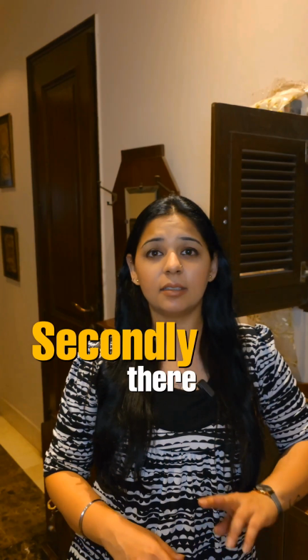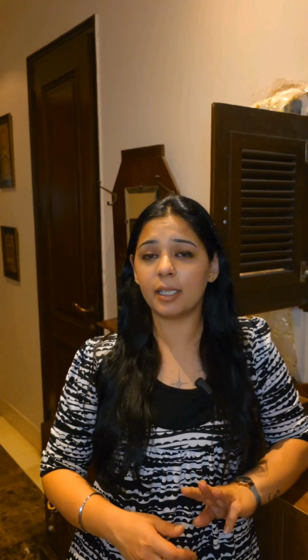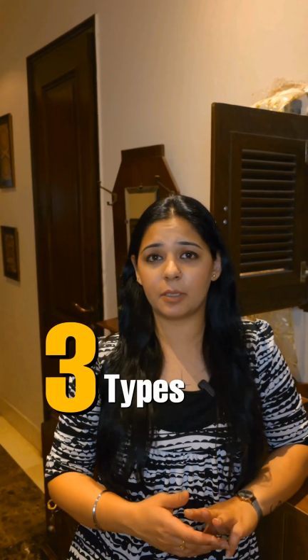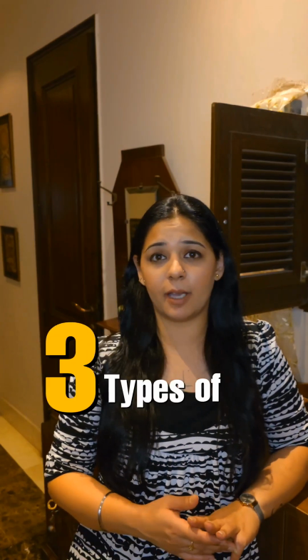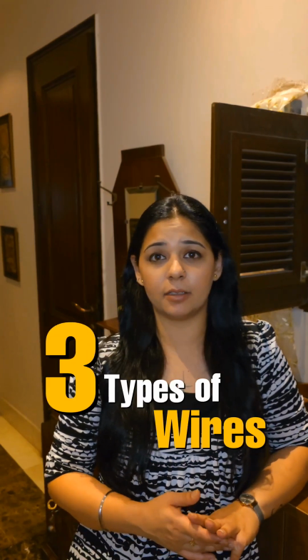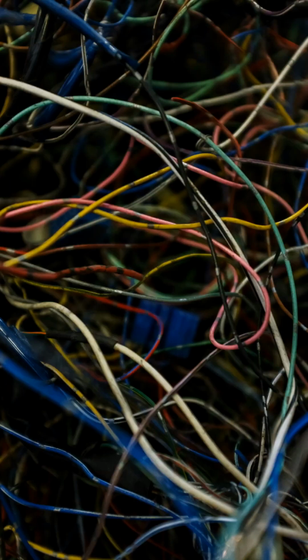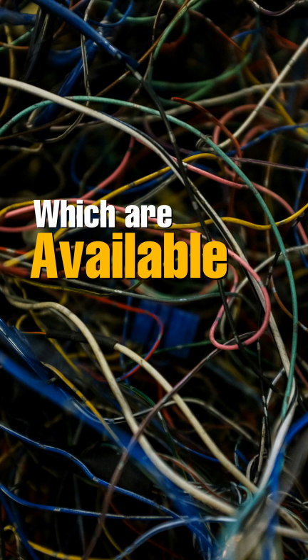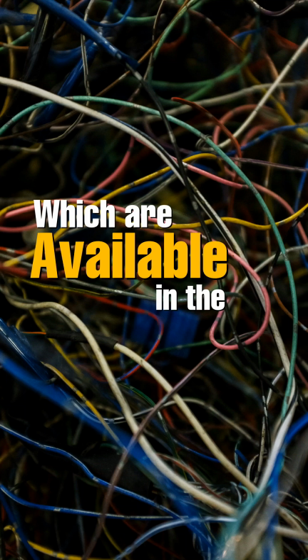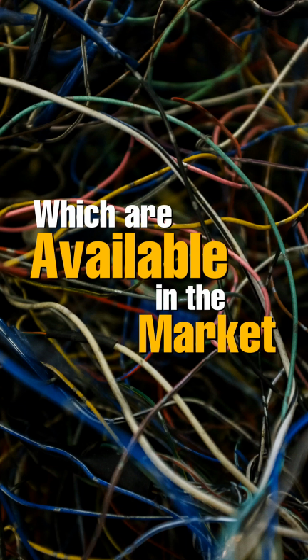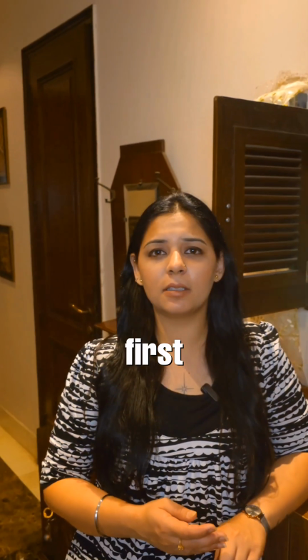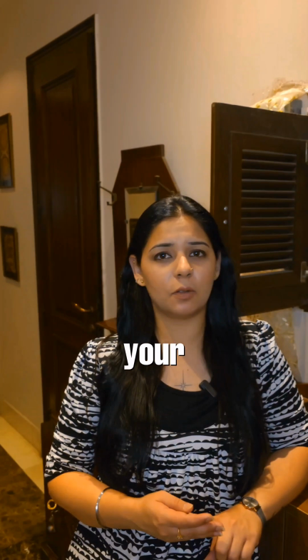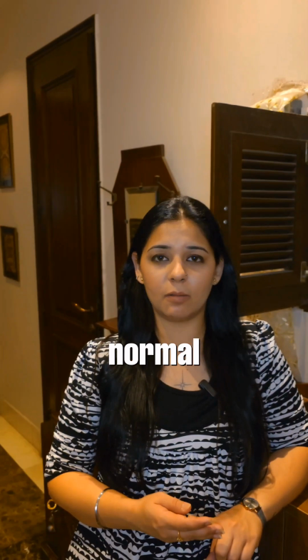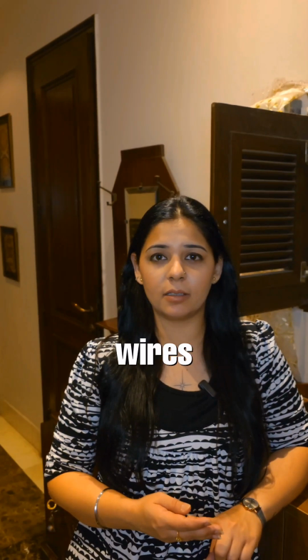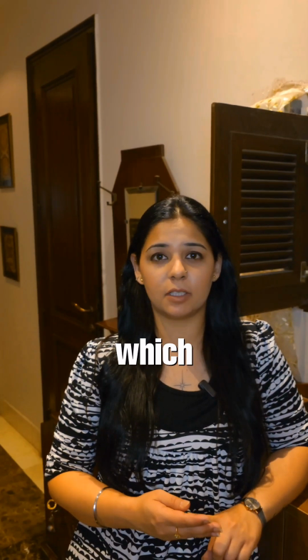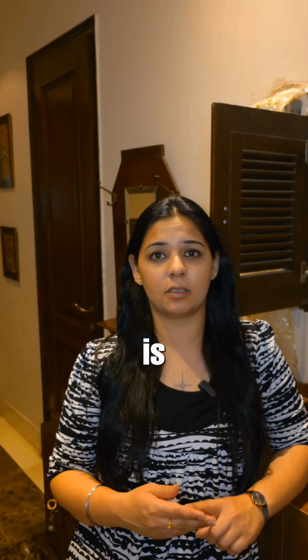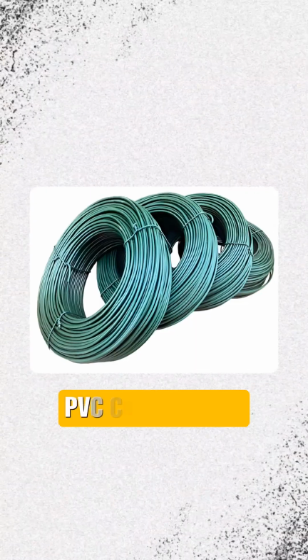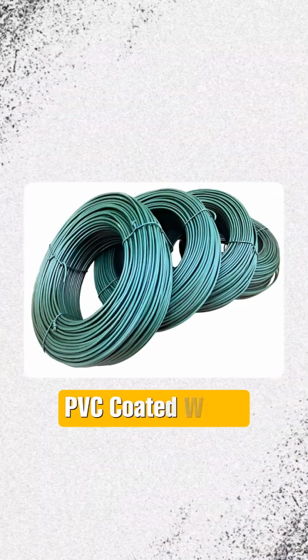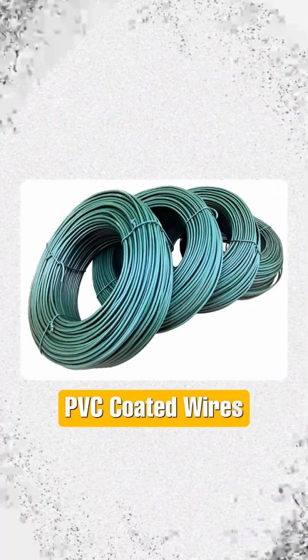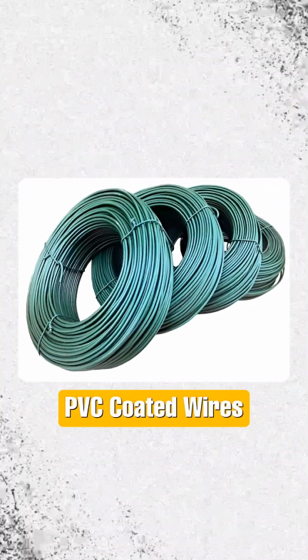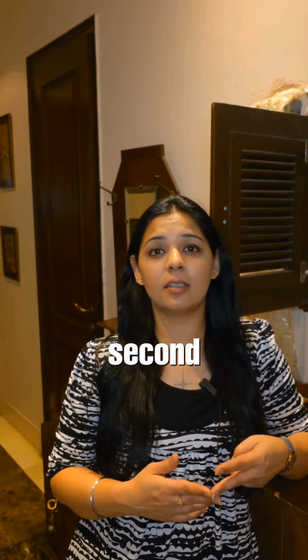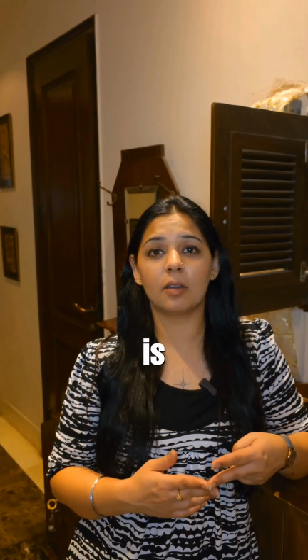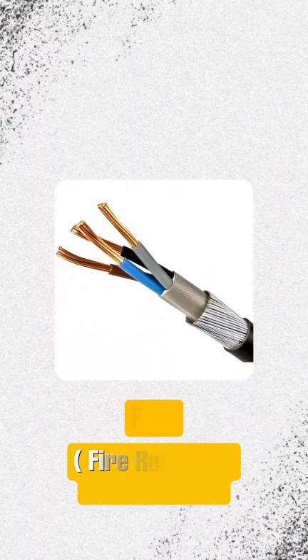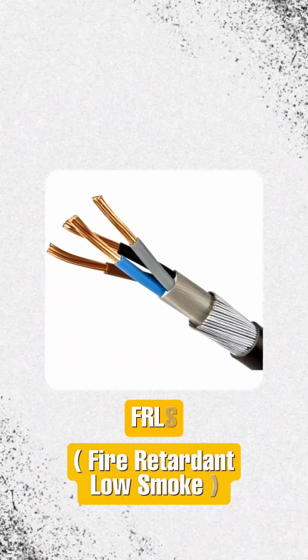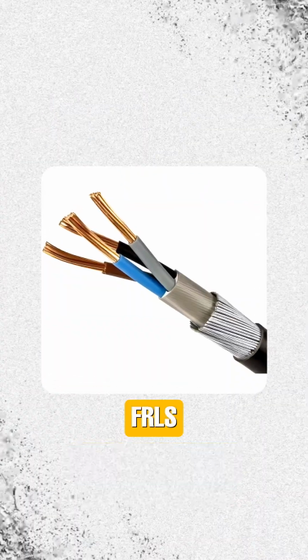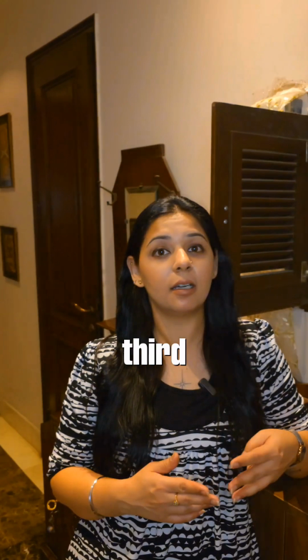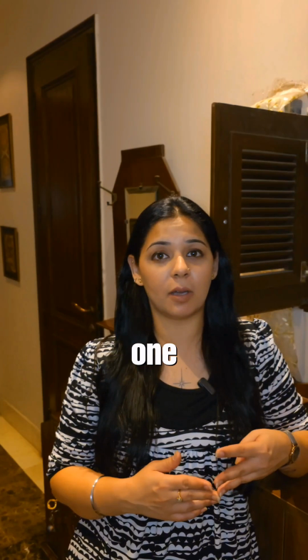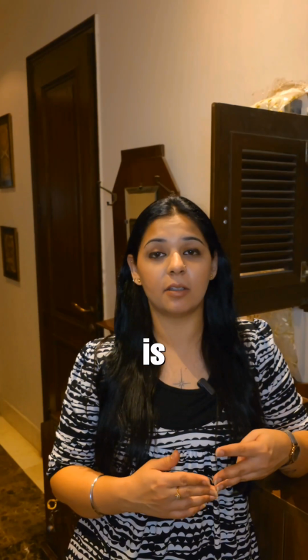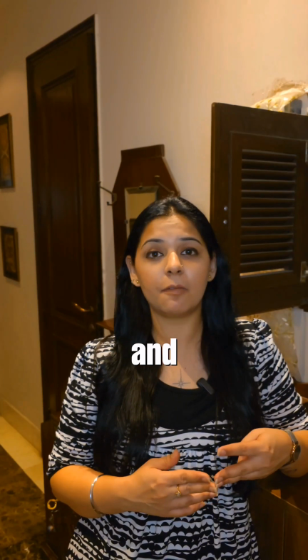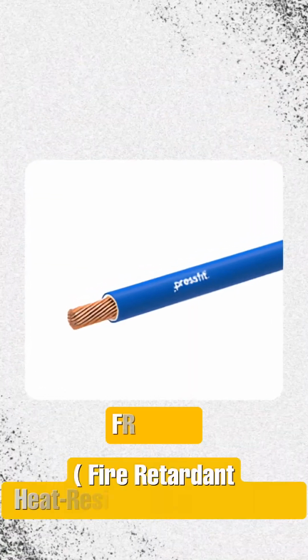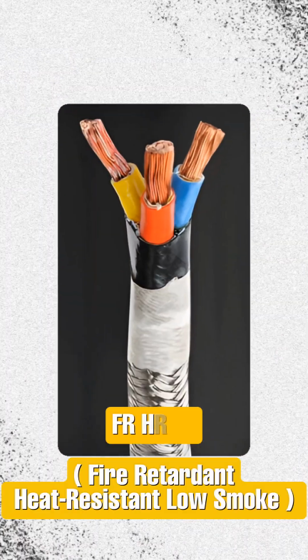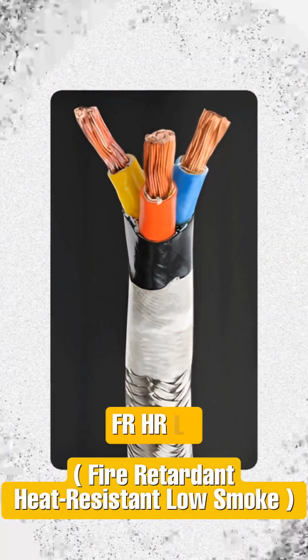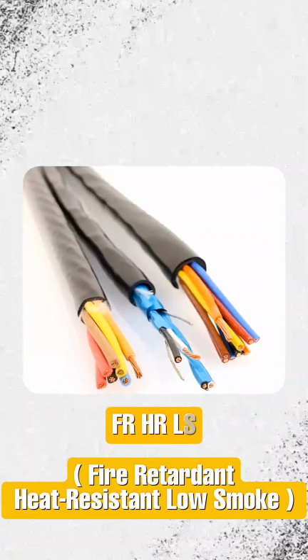There are three types of wires available in the market. First is your normal wire, which is PVC coated. Second is your FR-LS, and the third one is your FR-HR and LS wire.